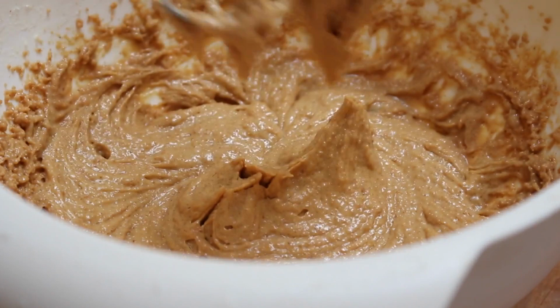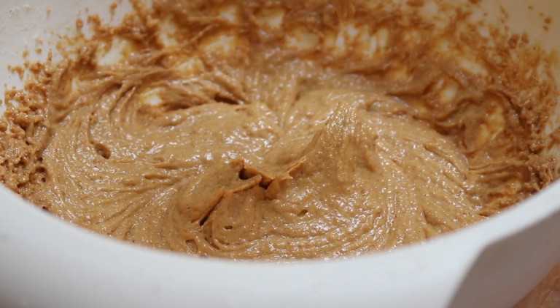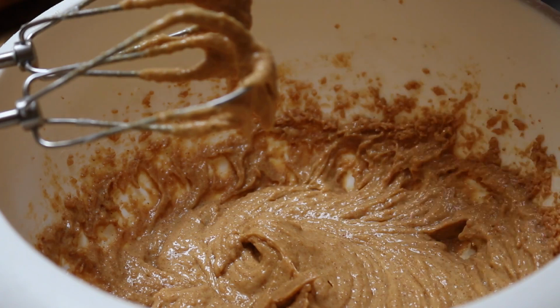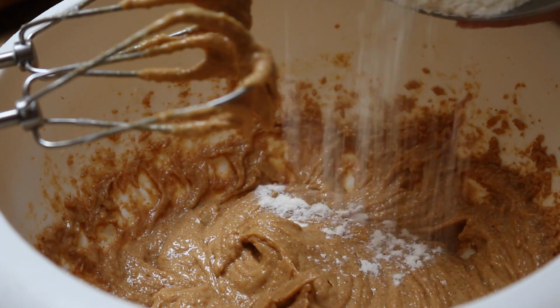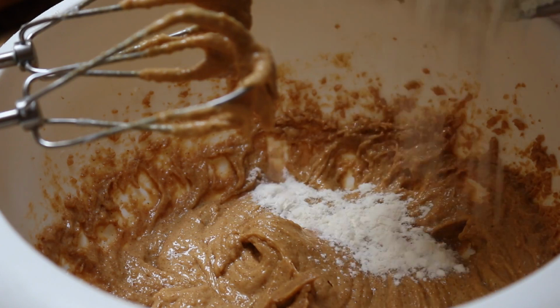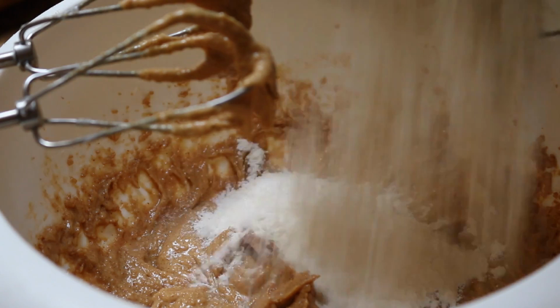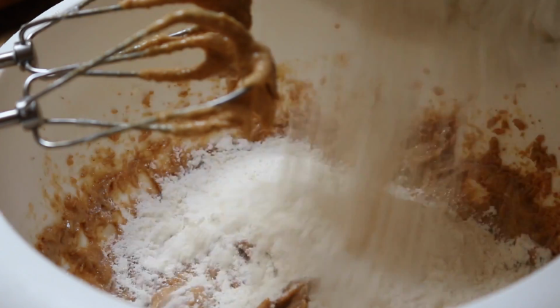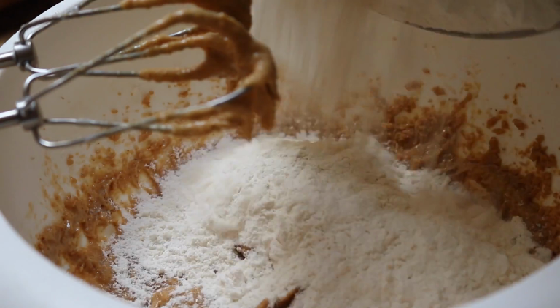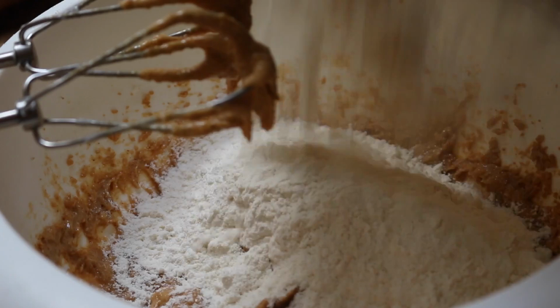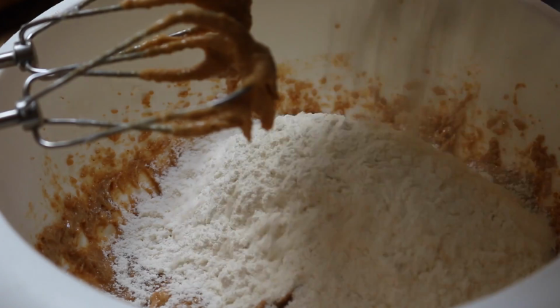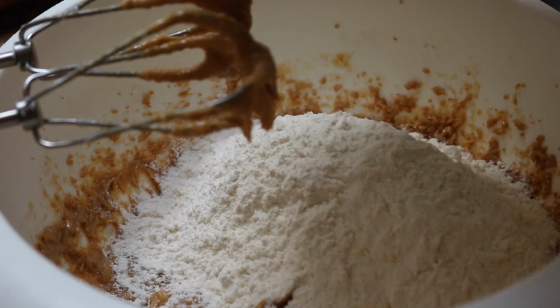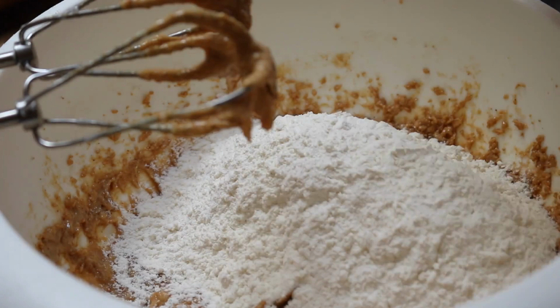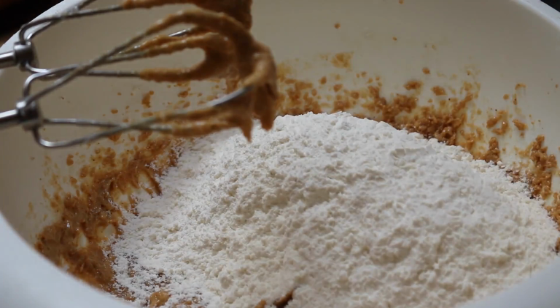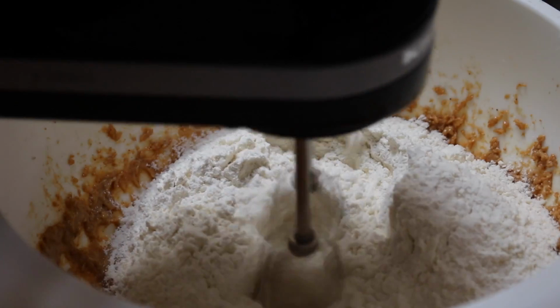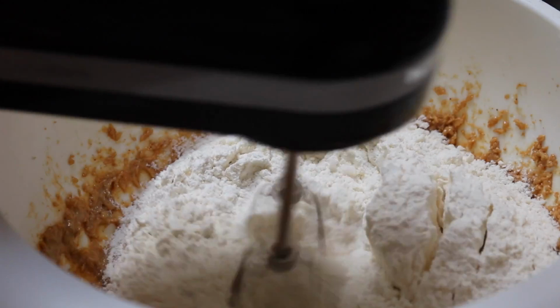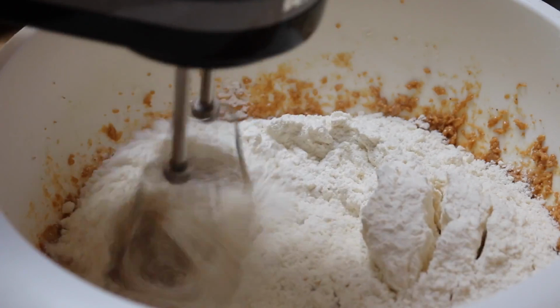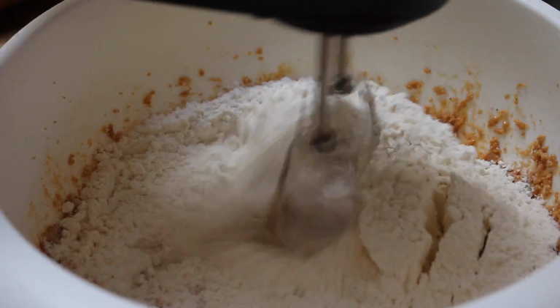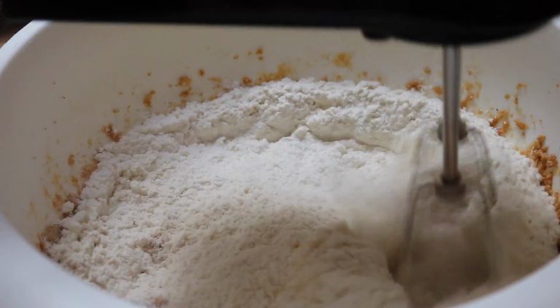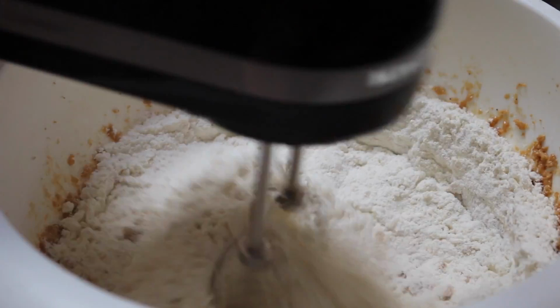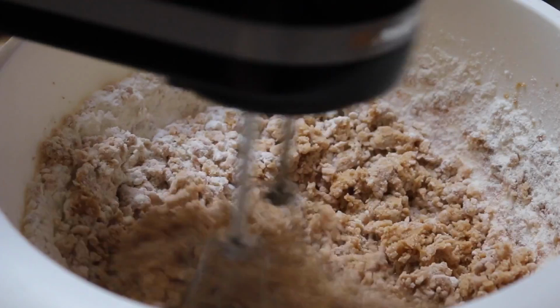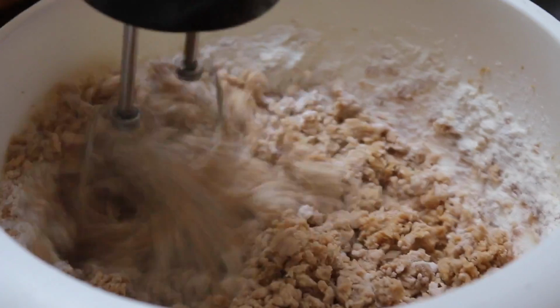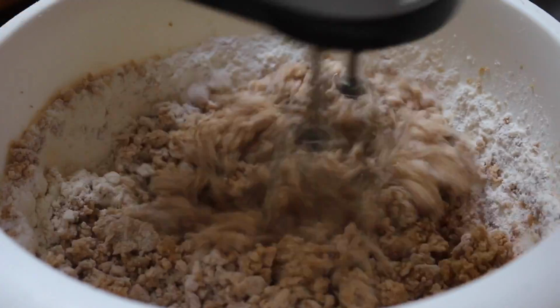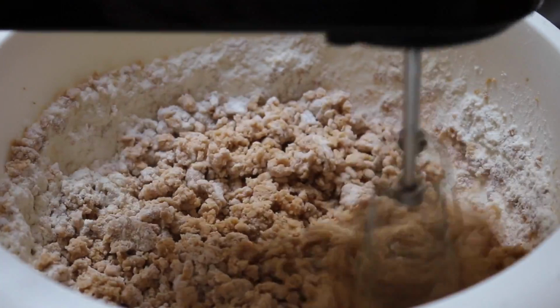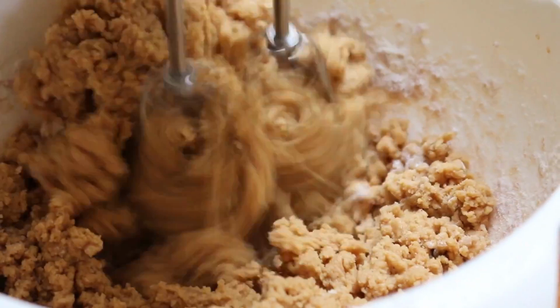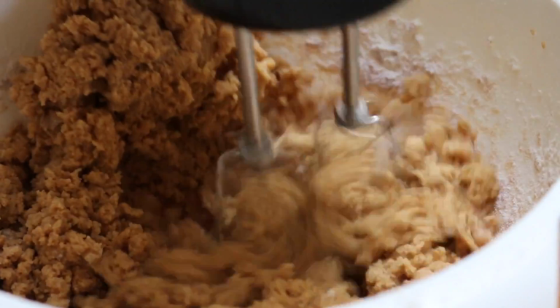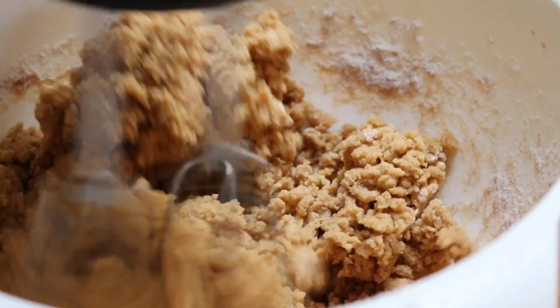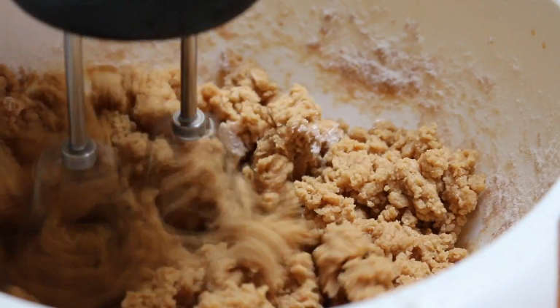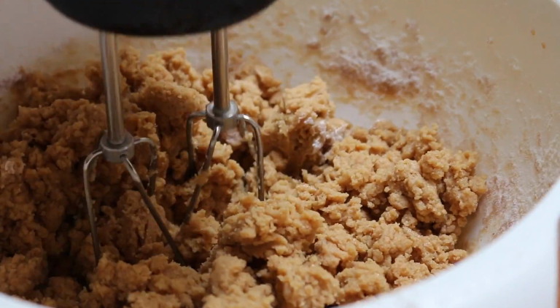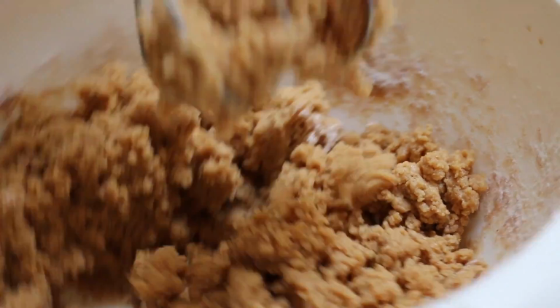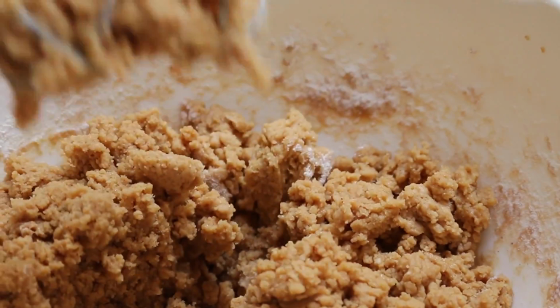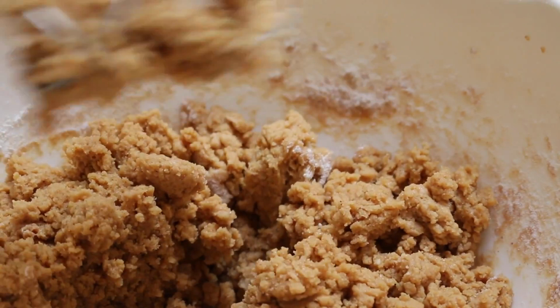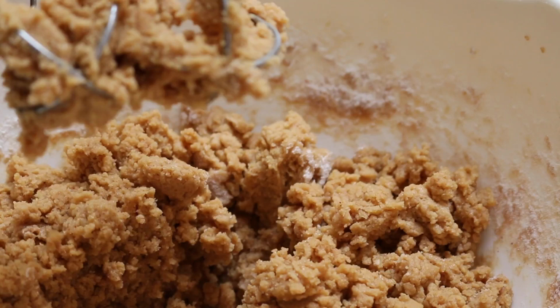Once those ingredients are incorporated, go ahead and add your dry mixture into your wet mixture. At this point, your dough should start forming and the mixture should be clumping up really nicely.